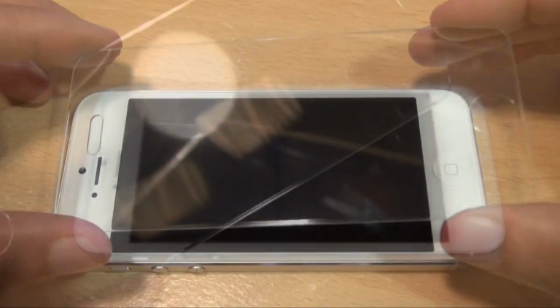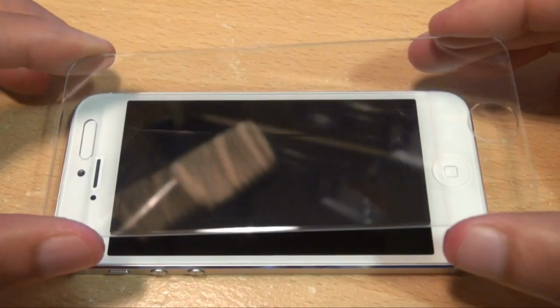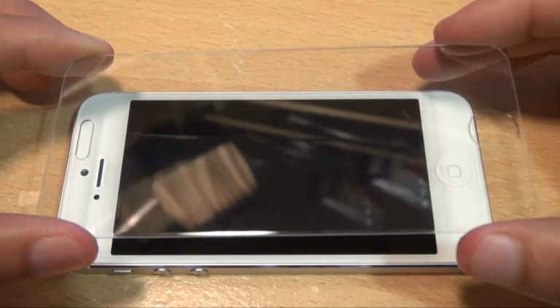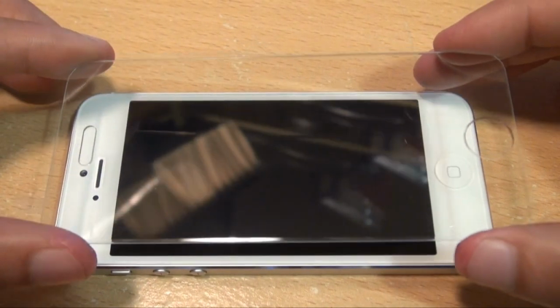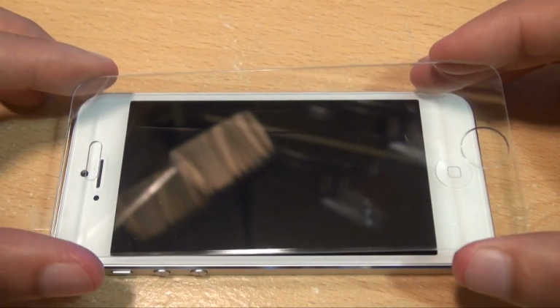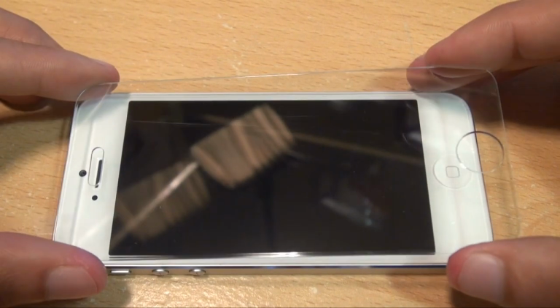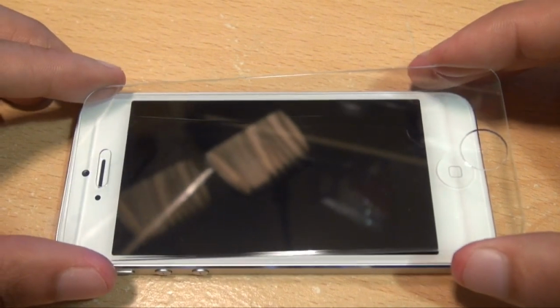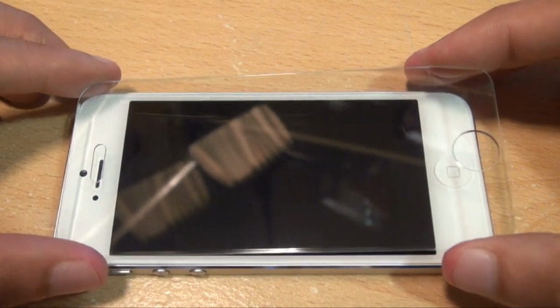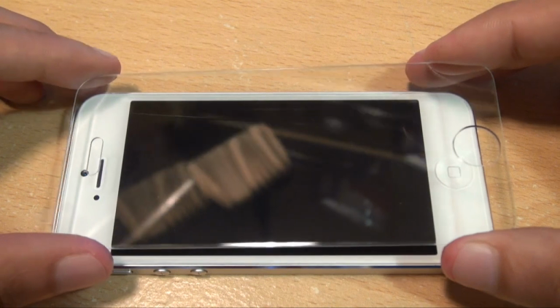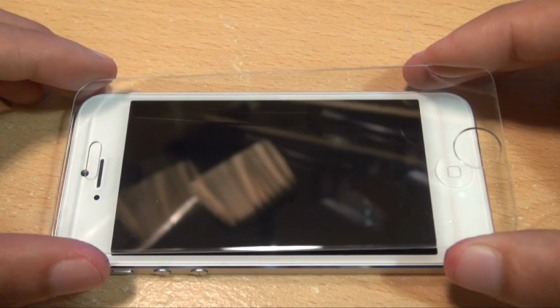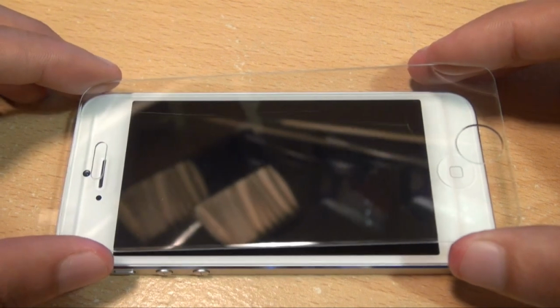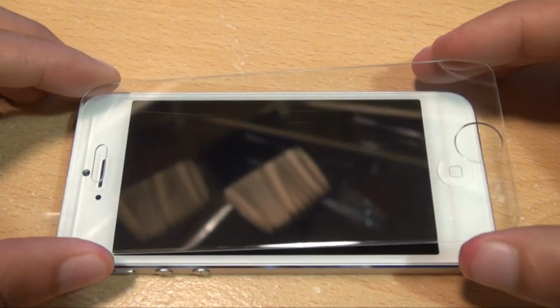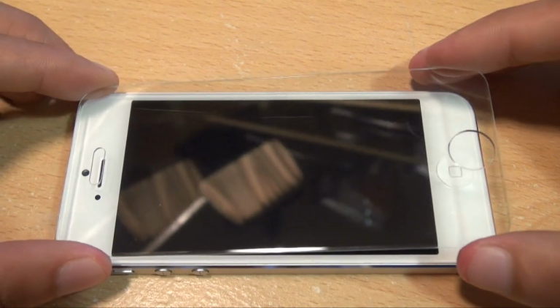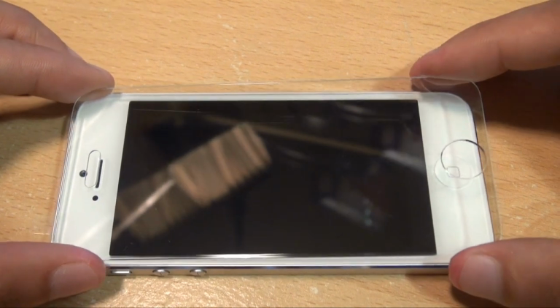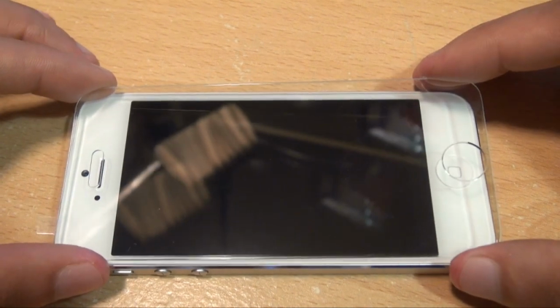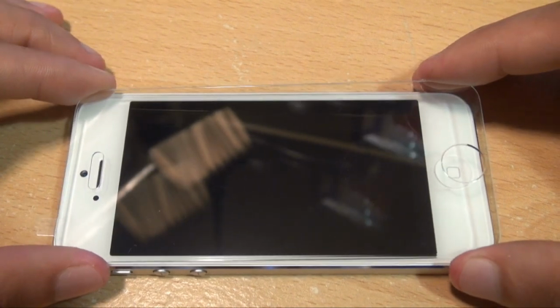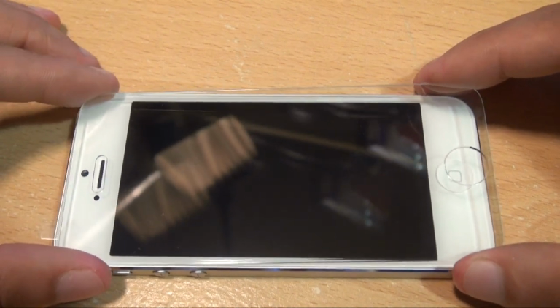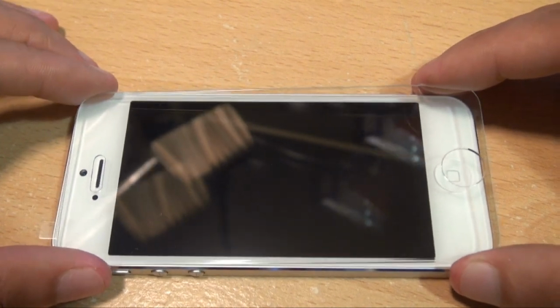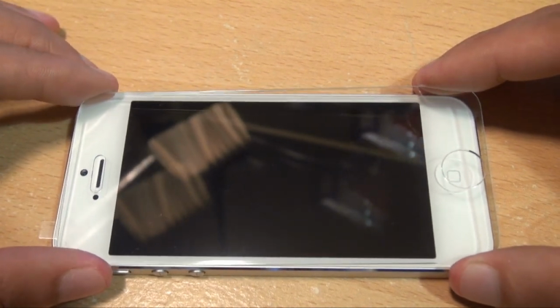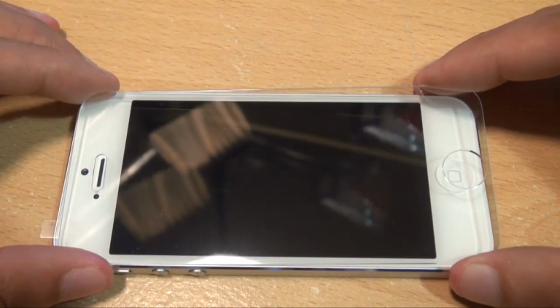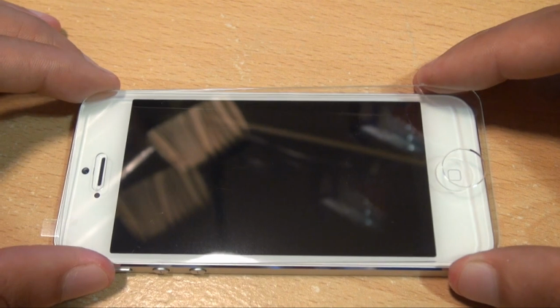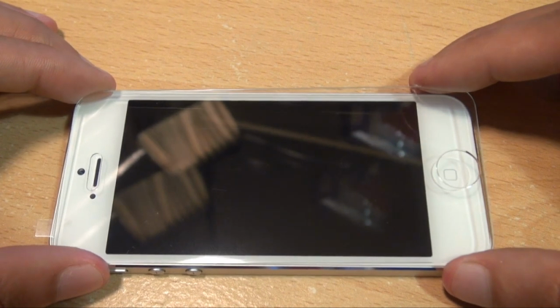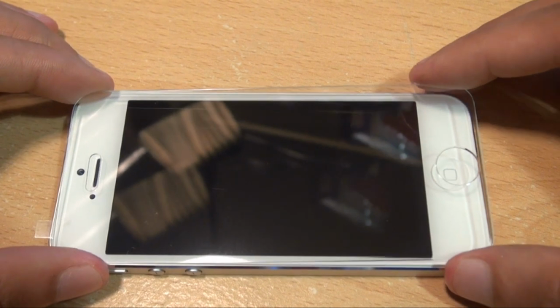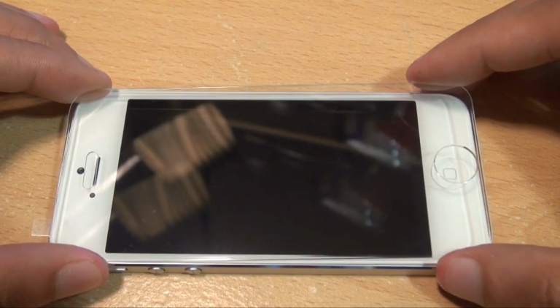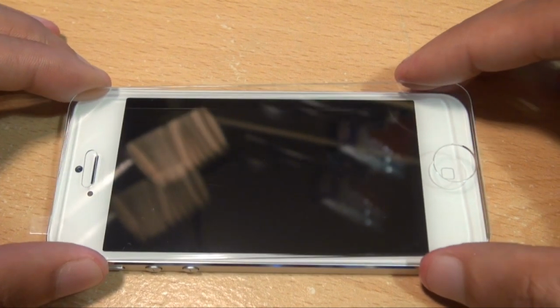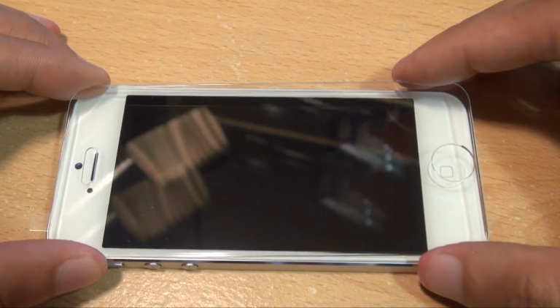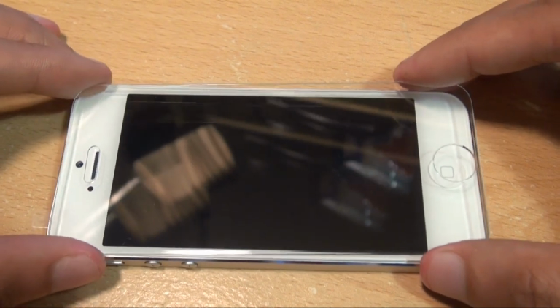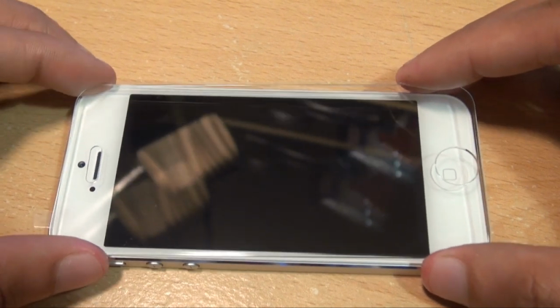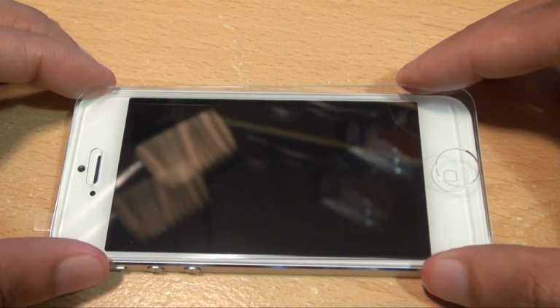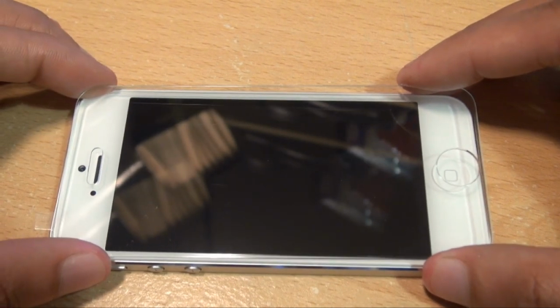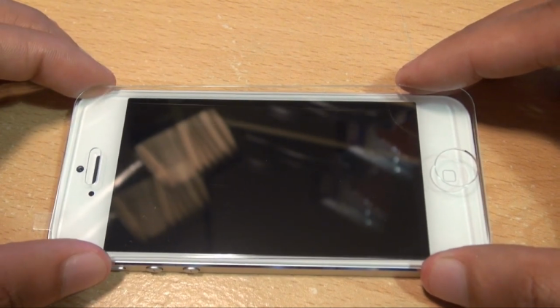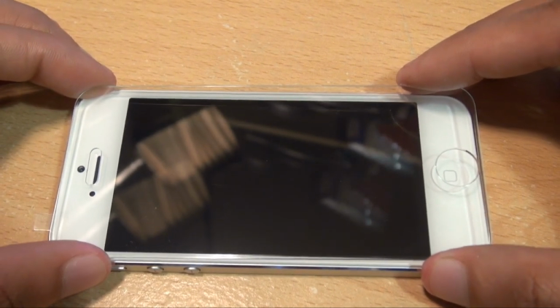I'm going to remove all of it all in one go. We'll see how well I can do this through the camera by aligning the earpiece first and then the home button through the screen protector itself.